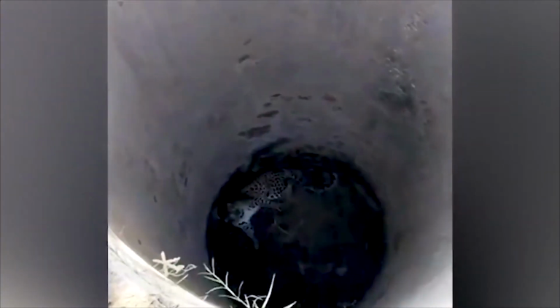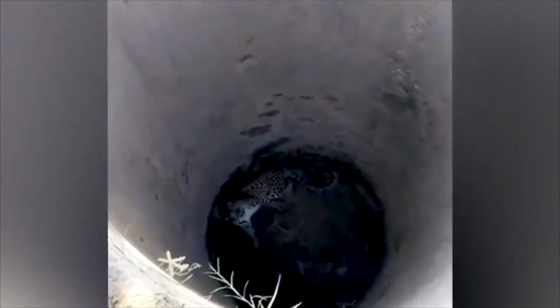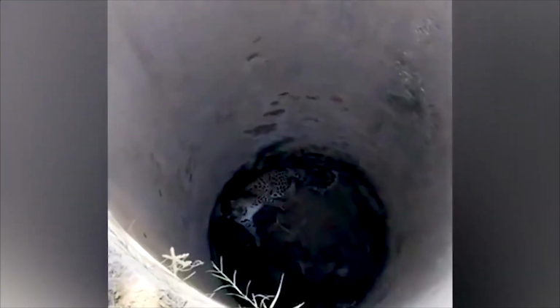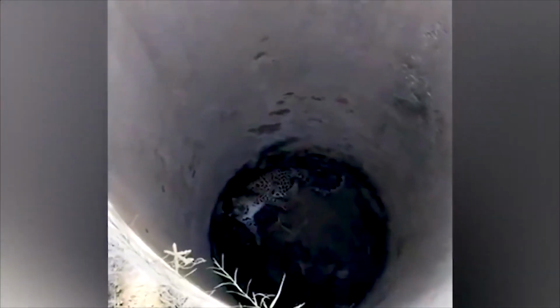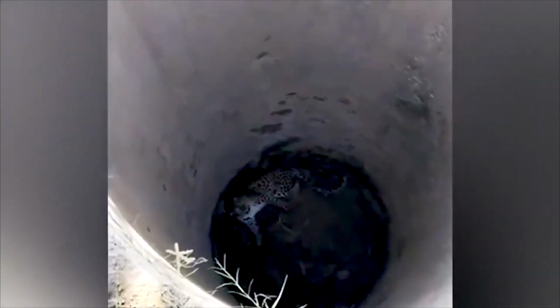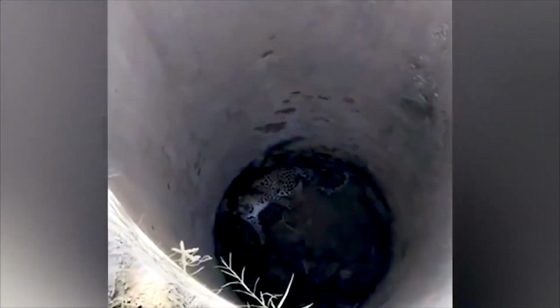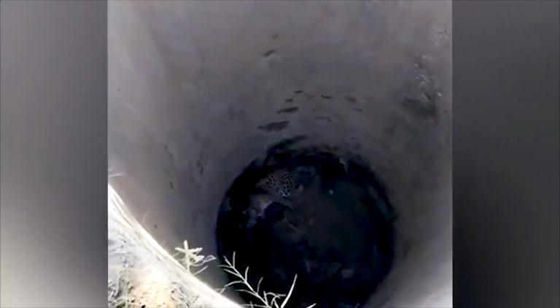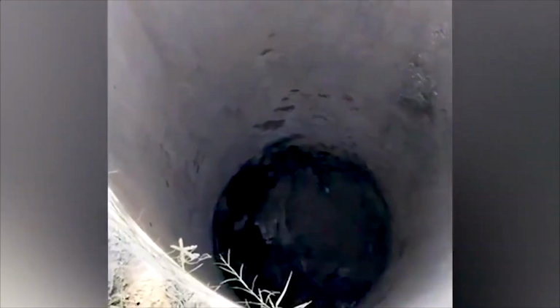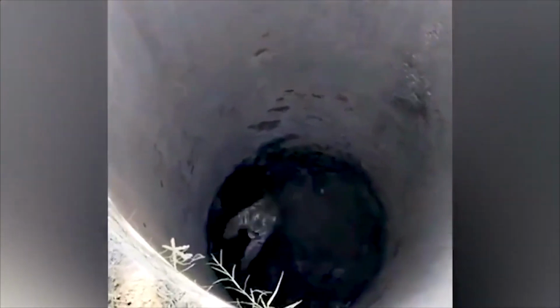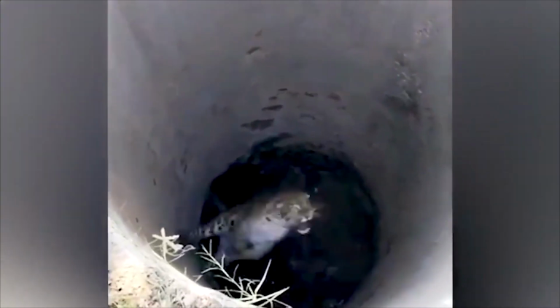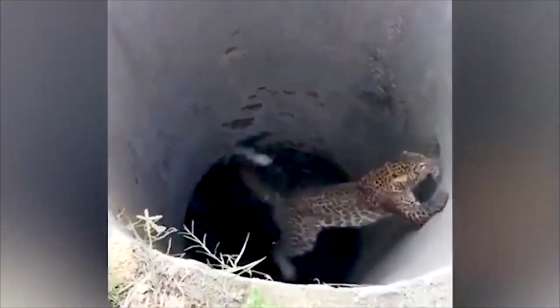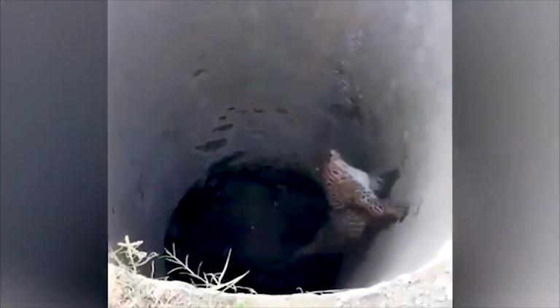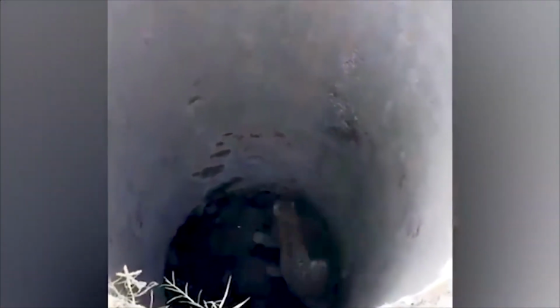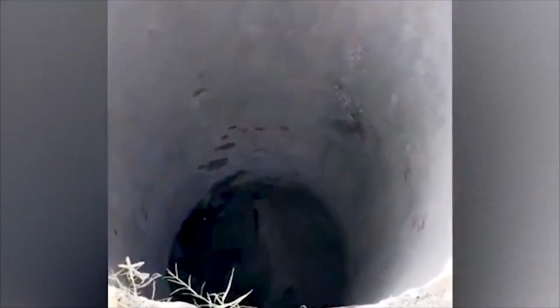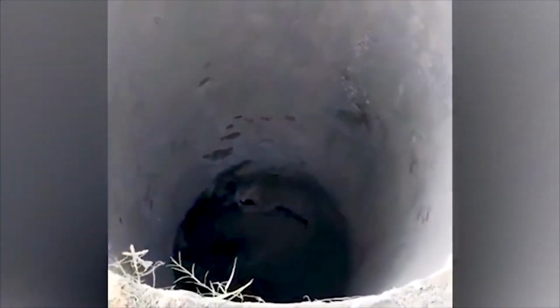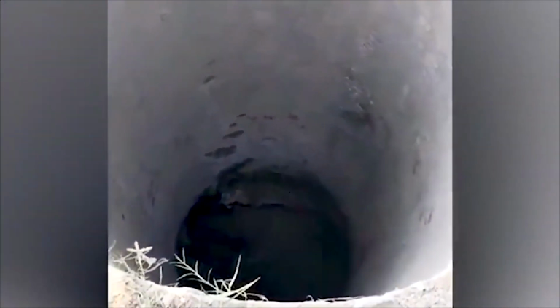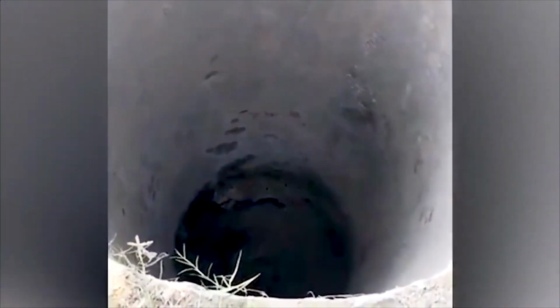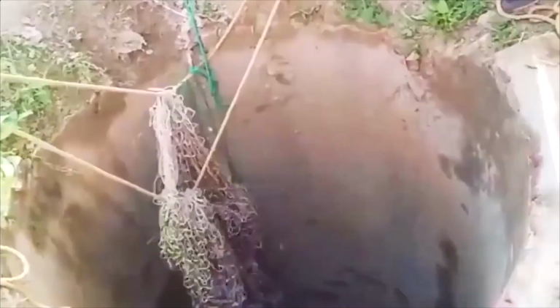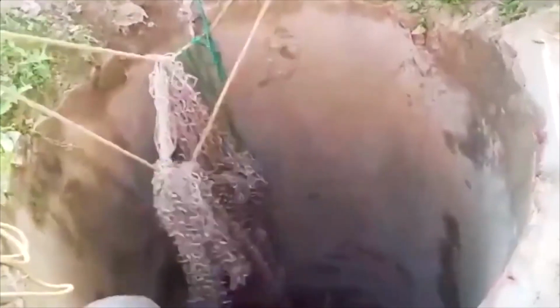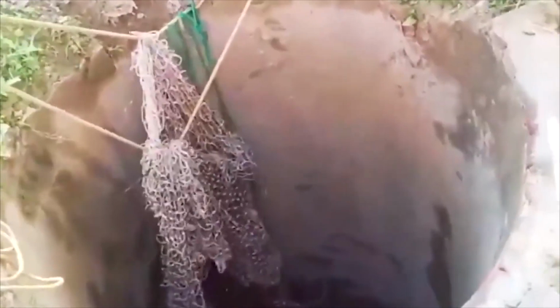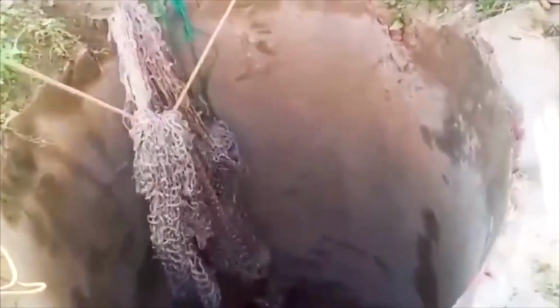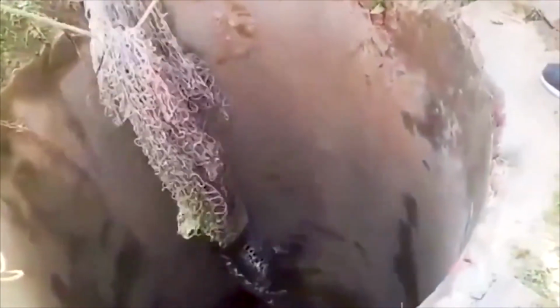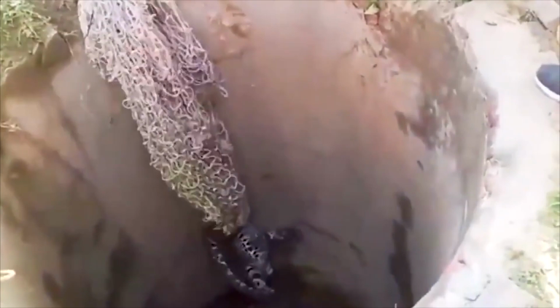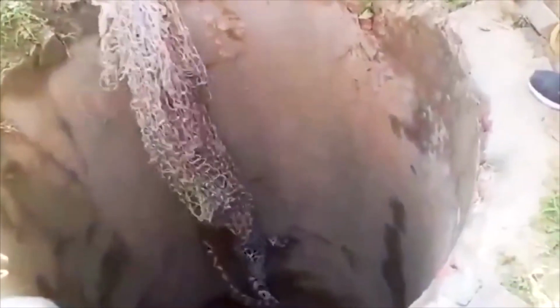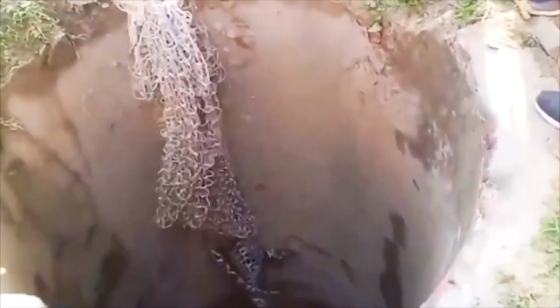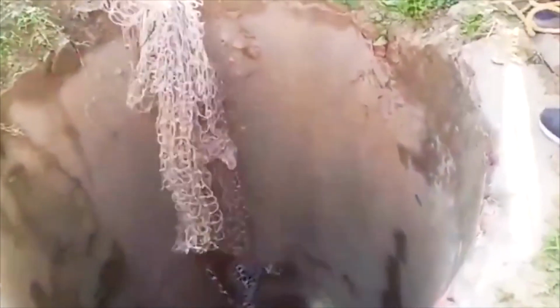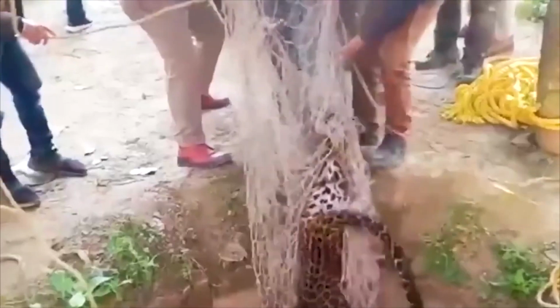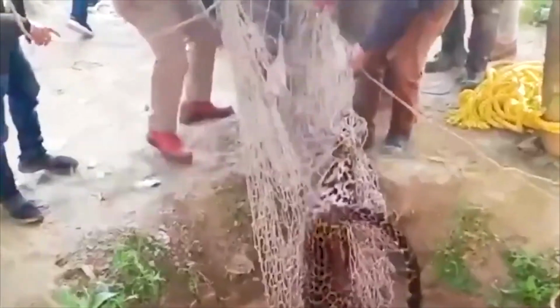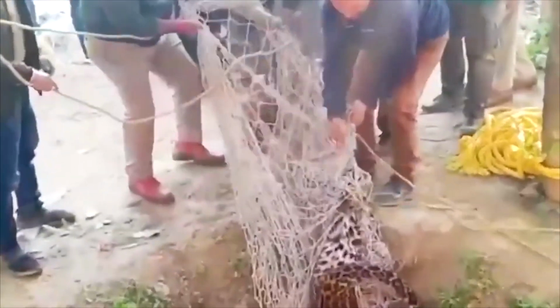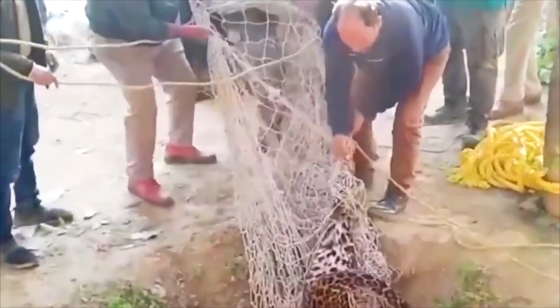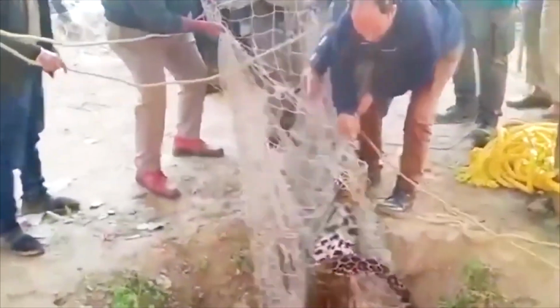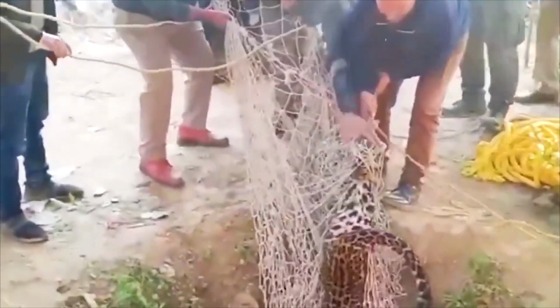Escaping a 25-foot-deep well was impossible, even when you're the assassin of the wild. But don't worry — humans were coming to save you.